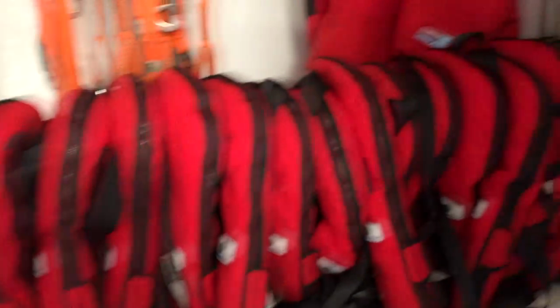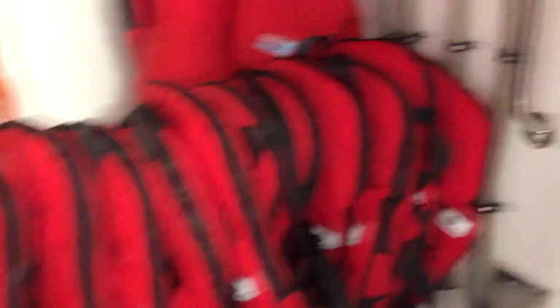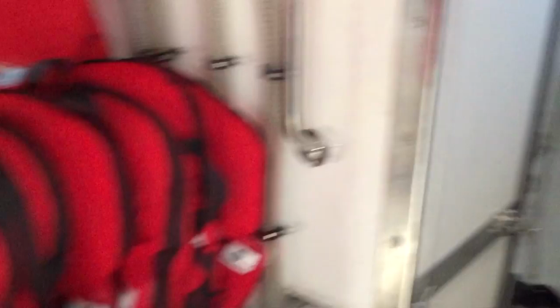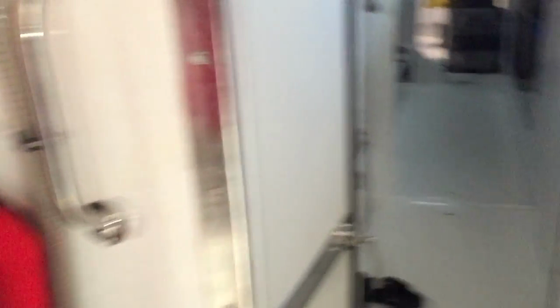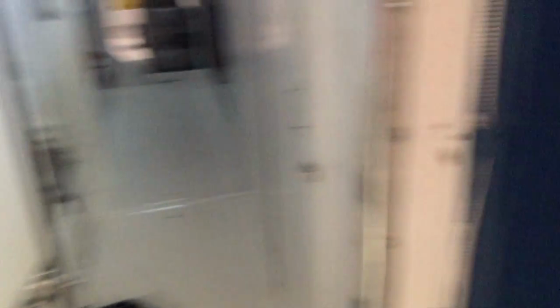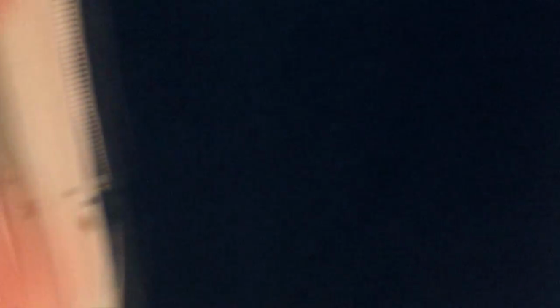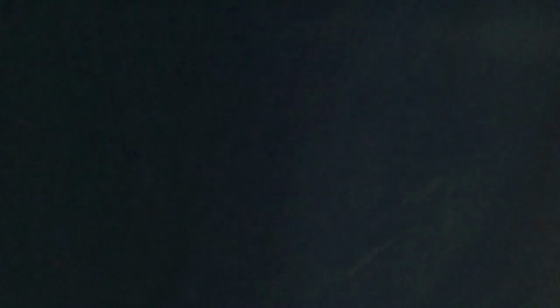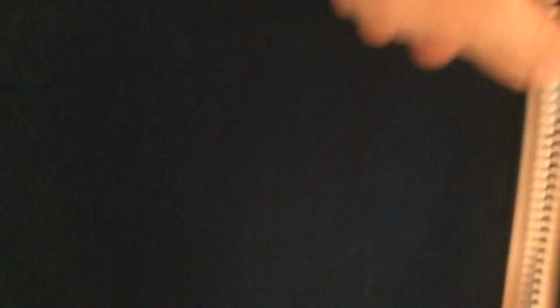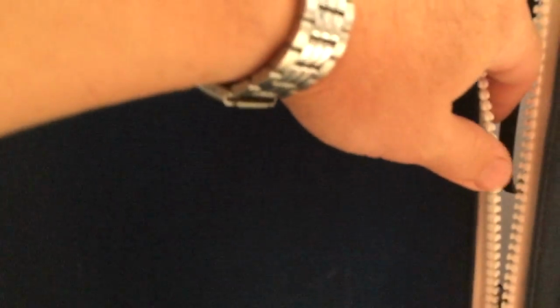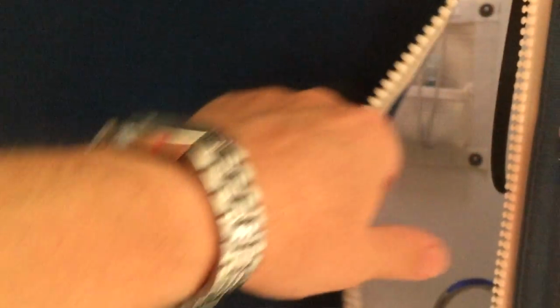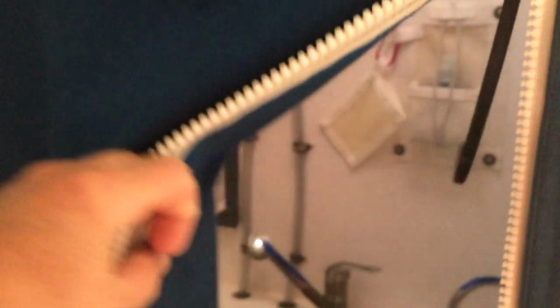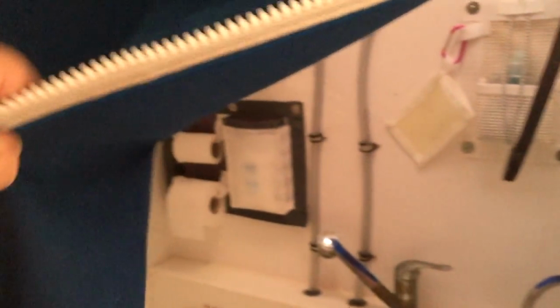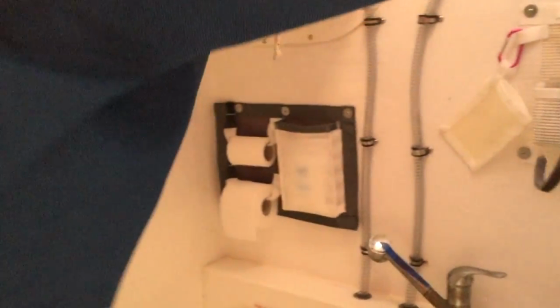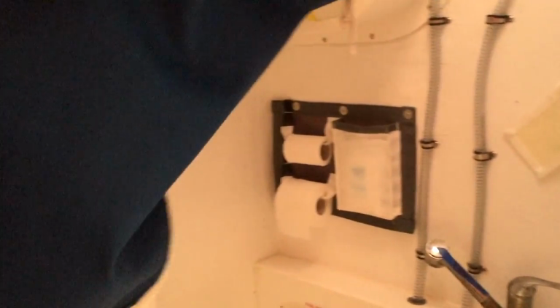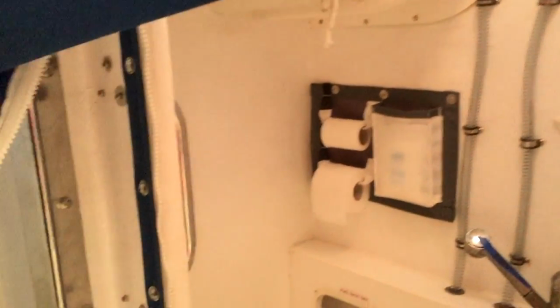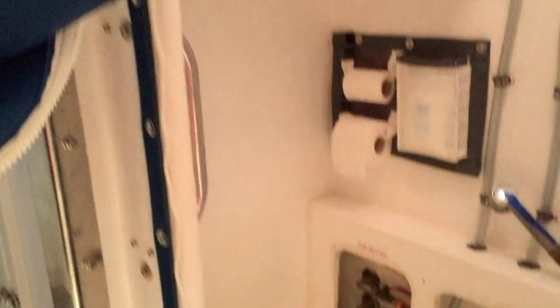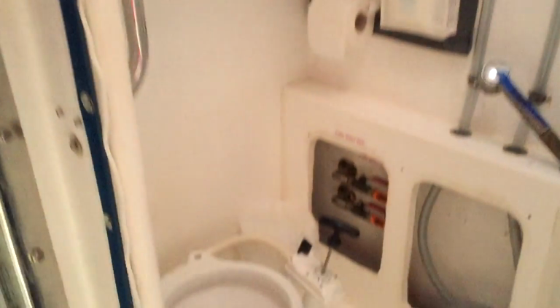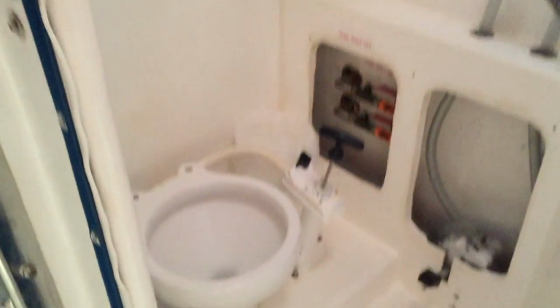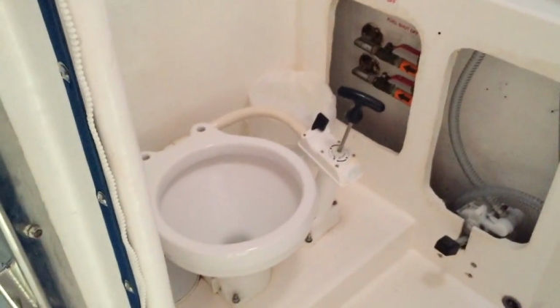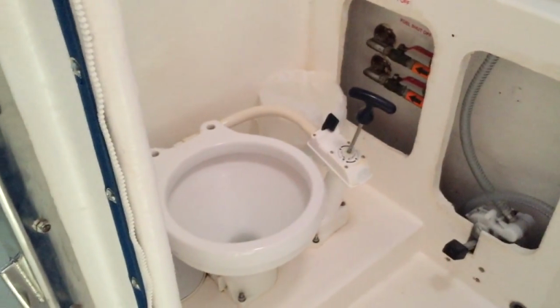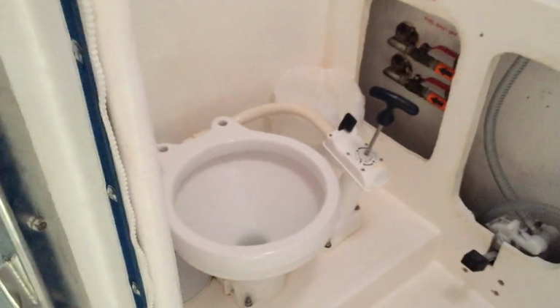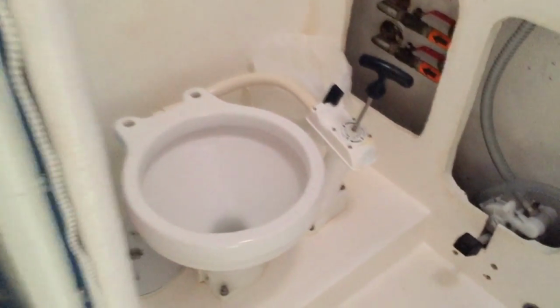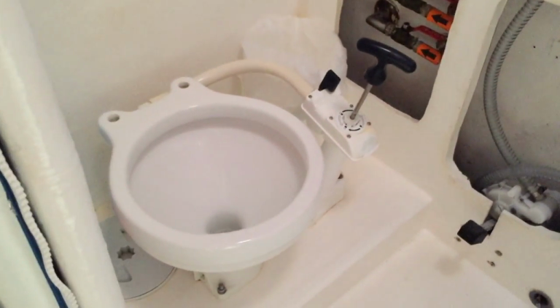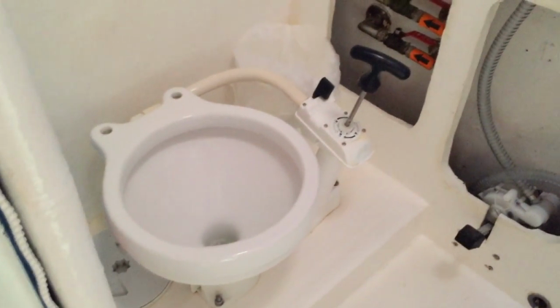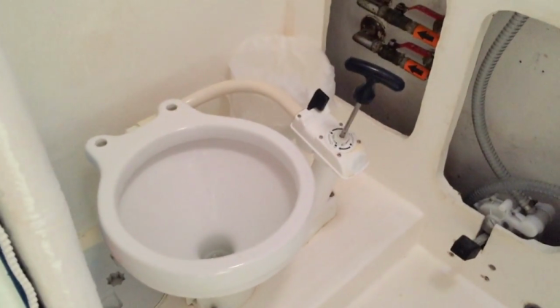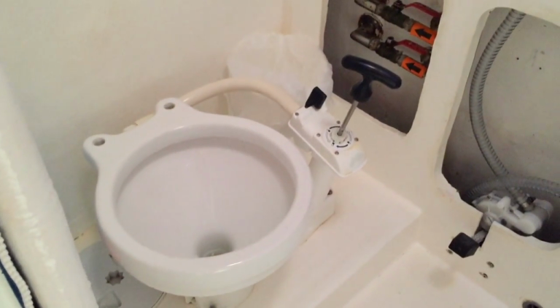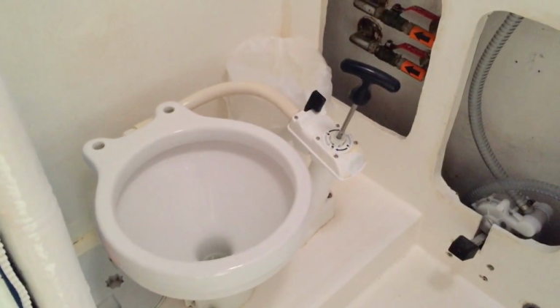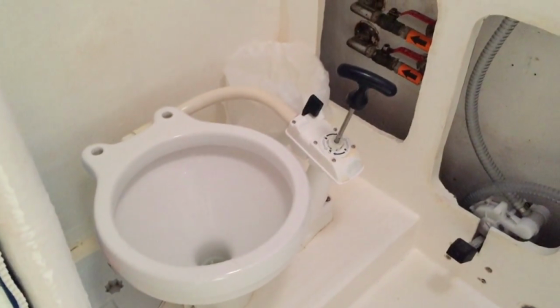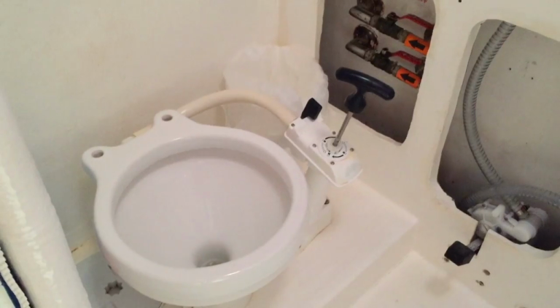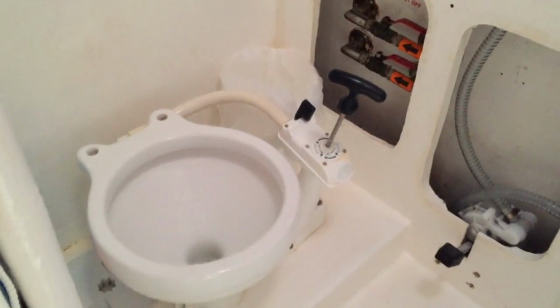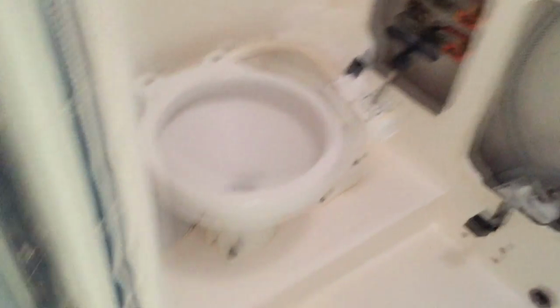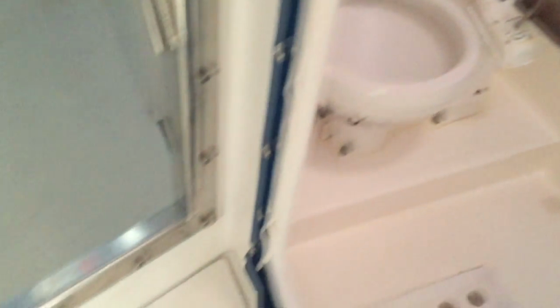Everybody always wants to know about the toilets. Again, not luxury — there's no door, just a piece of cloth, no toilet seat because they would break, and you have to hold on for dear life or you'll end up falling out in front of all your friends and crew members.